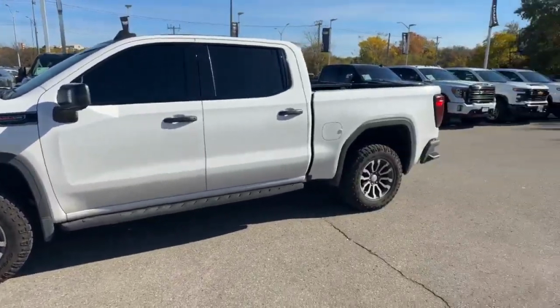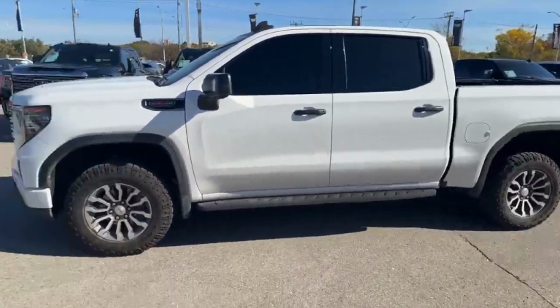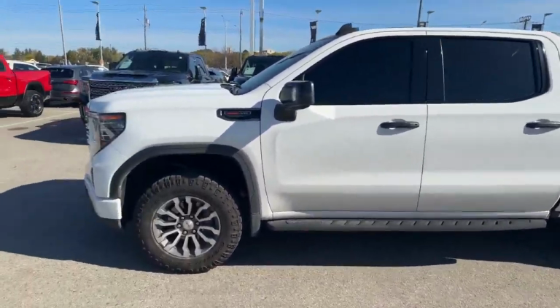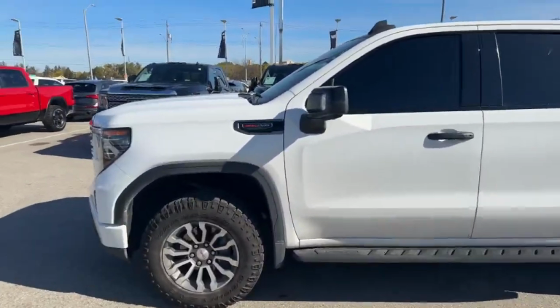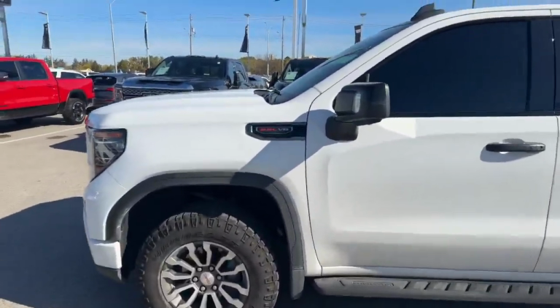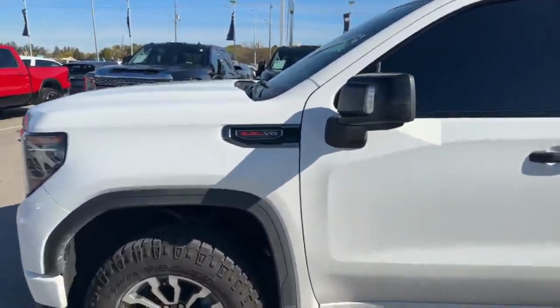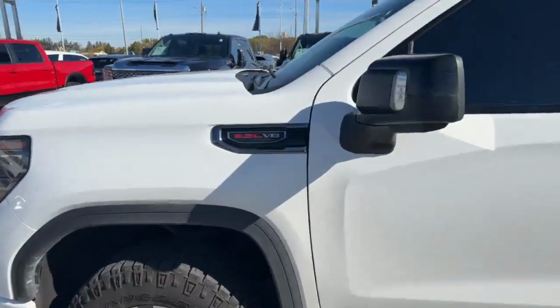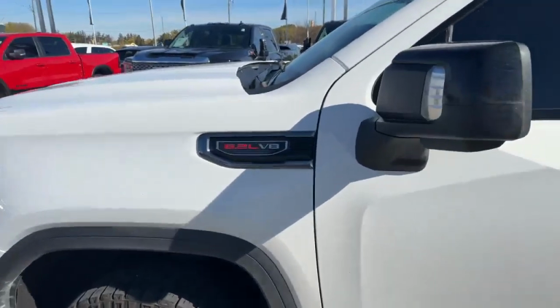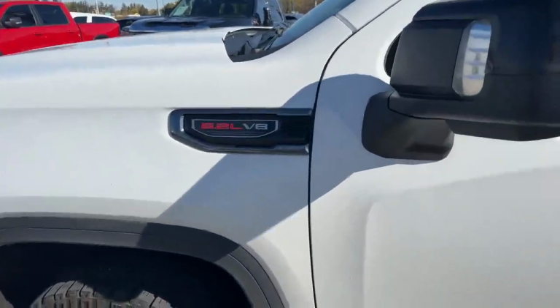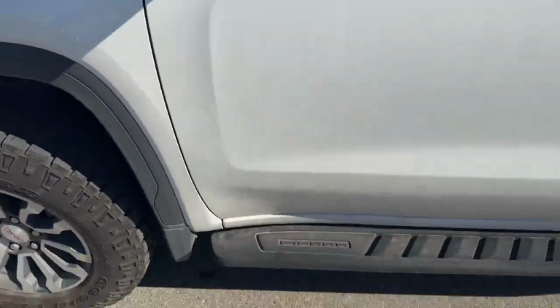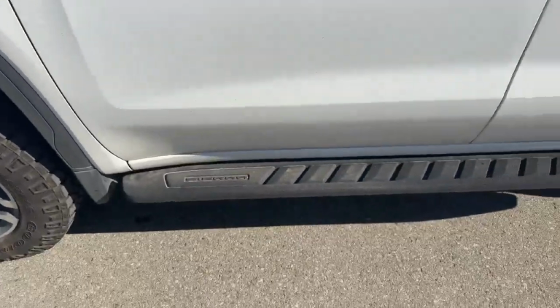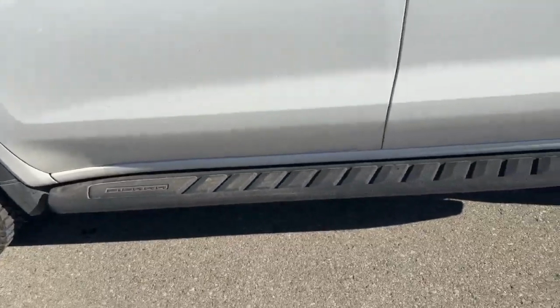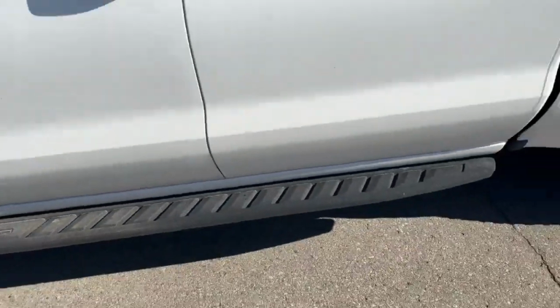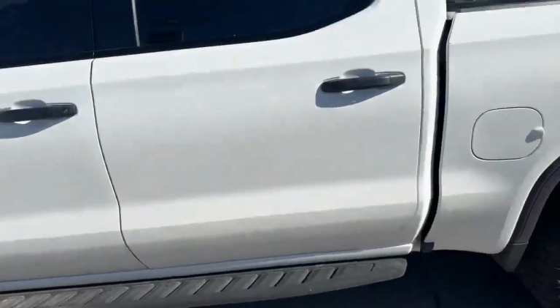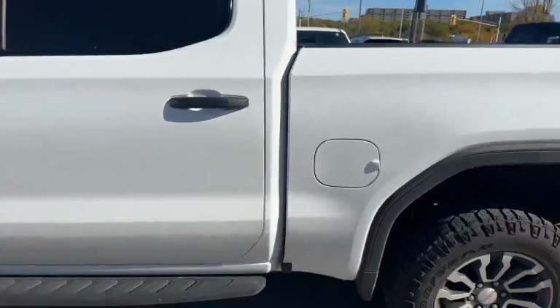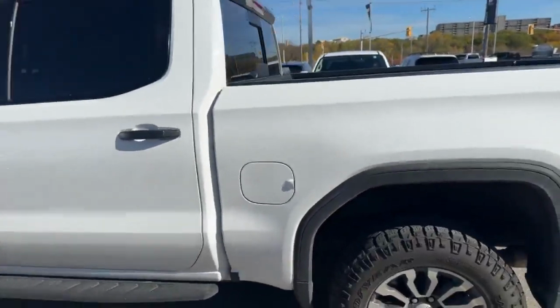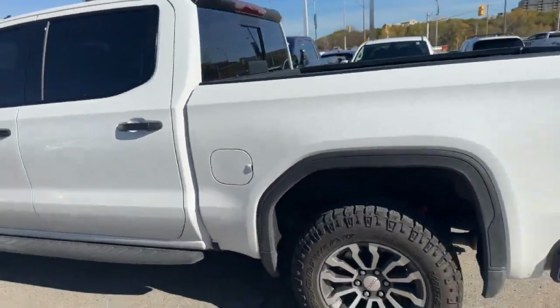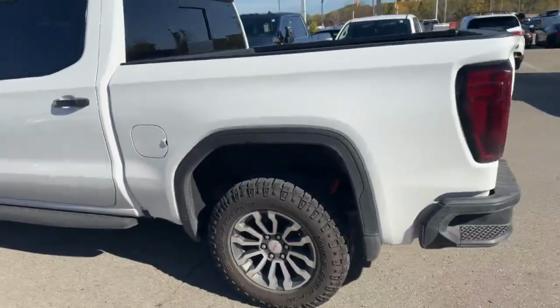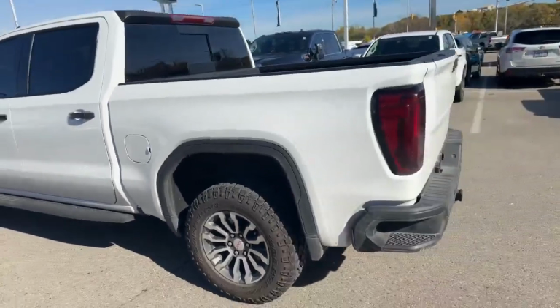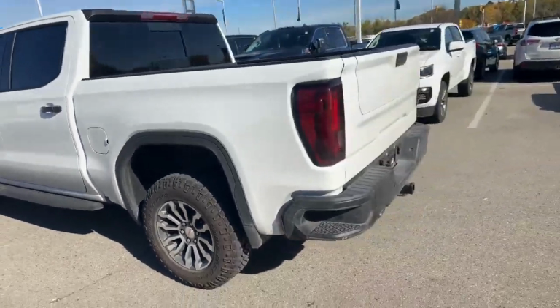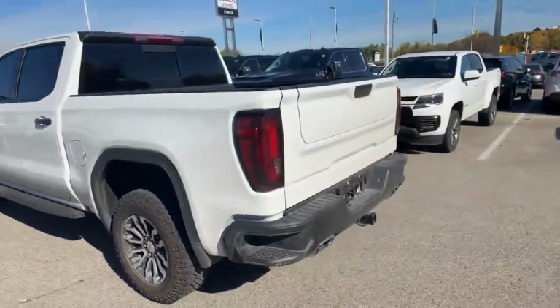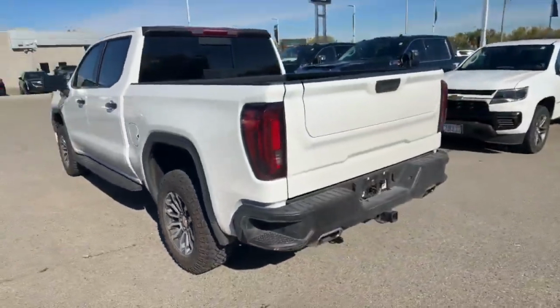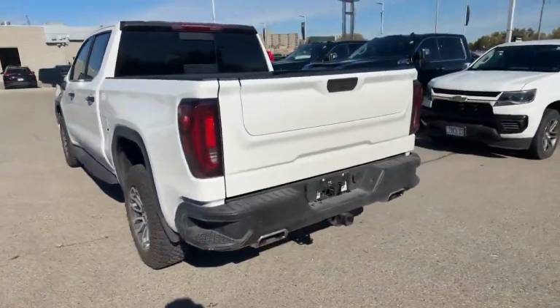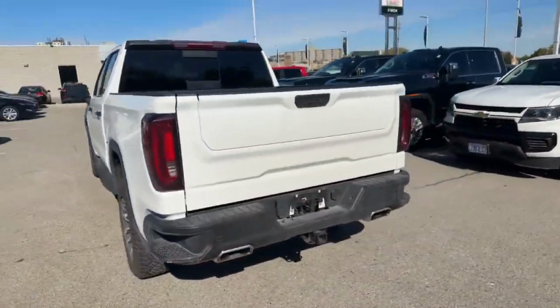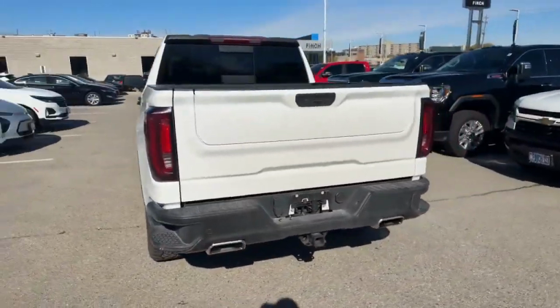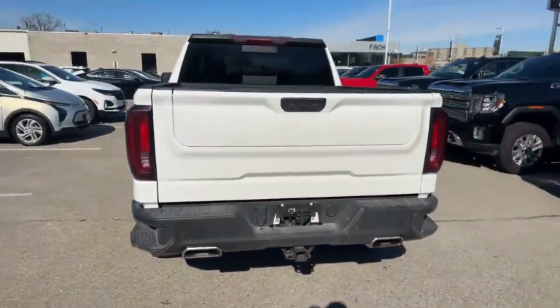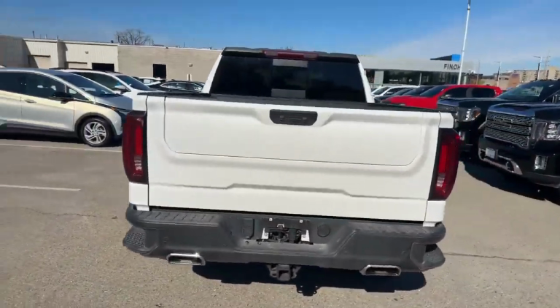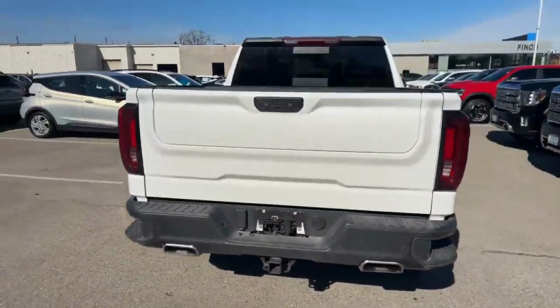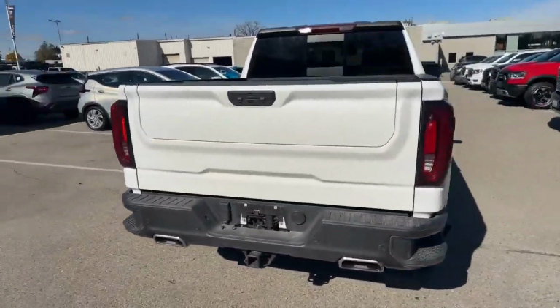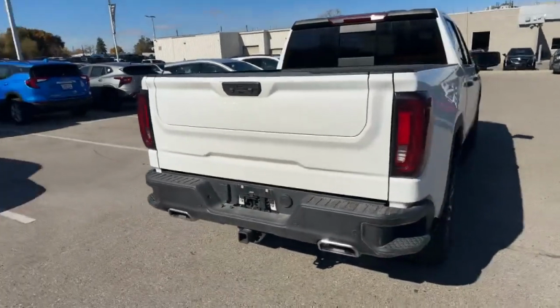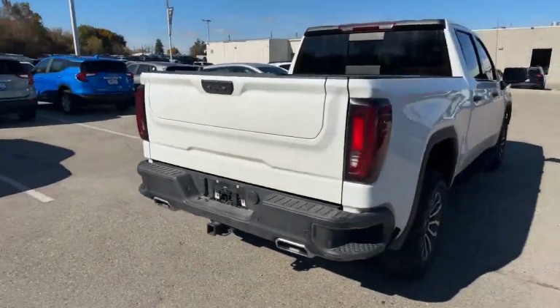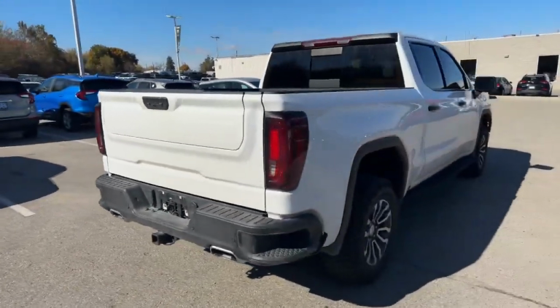It is white, as you can see. It's got the 6.2 liter V8, running boards, step-ups into your bed, dual exhaust, and your Multi-Pro tailgate.